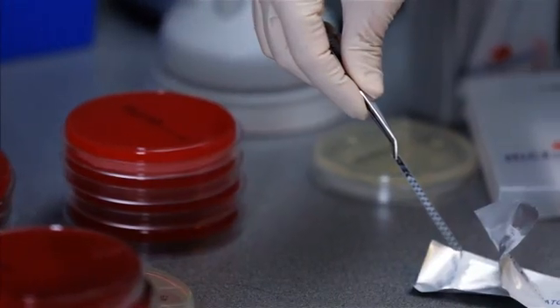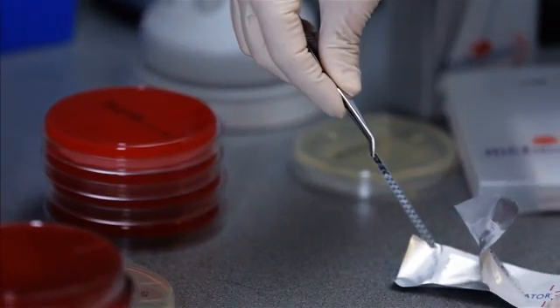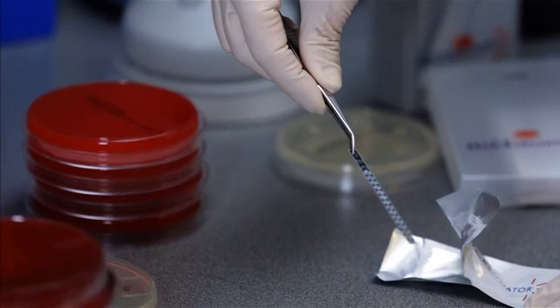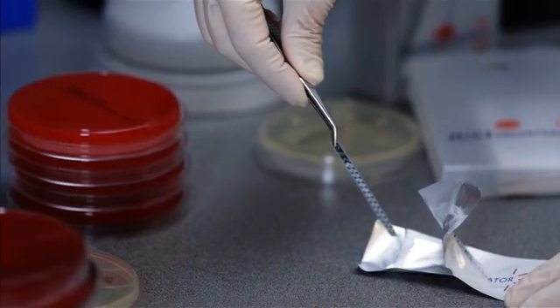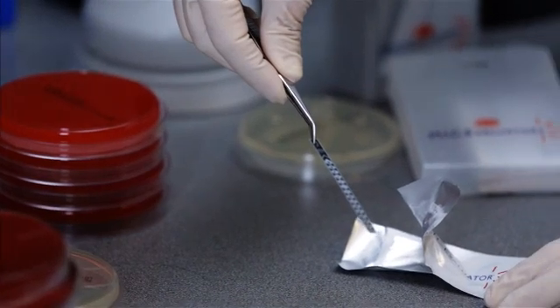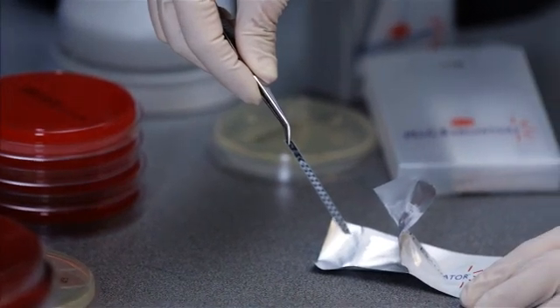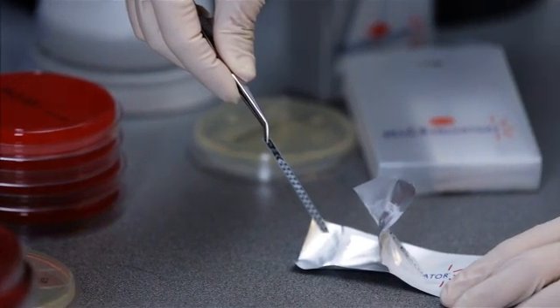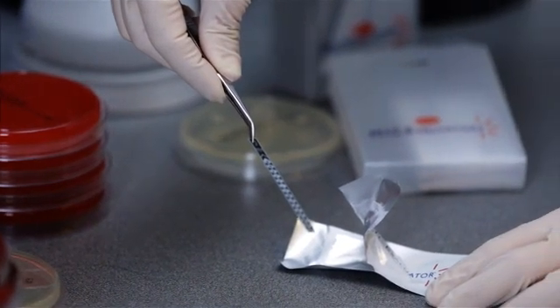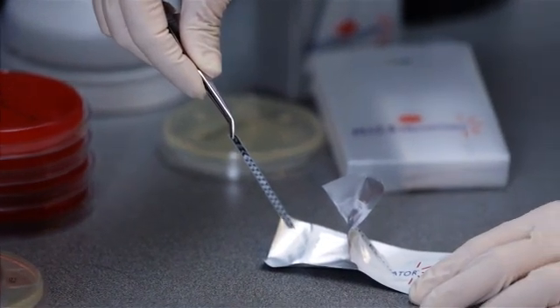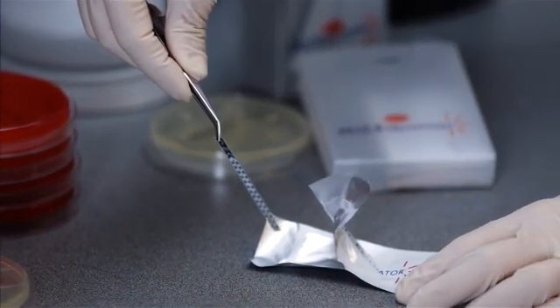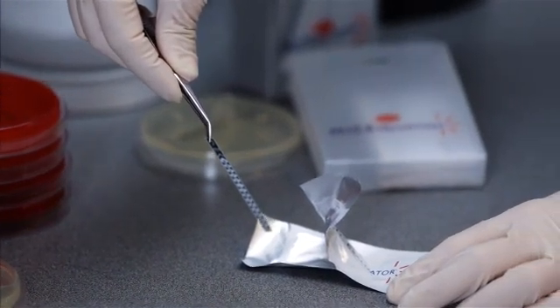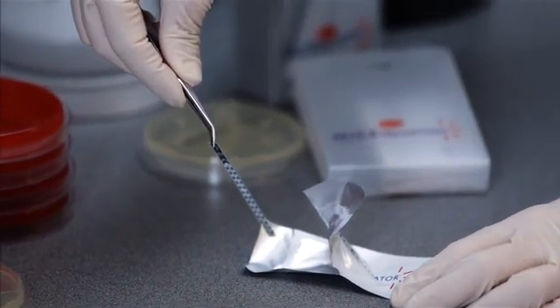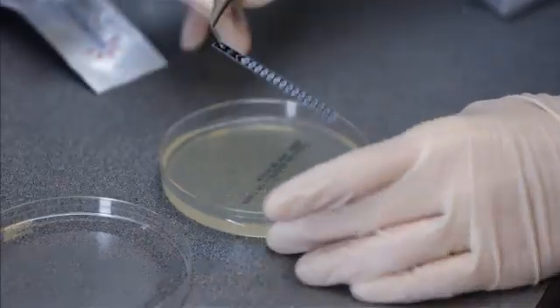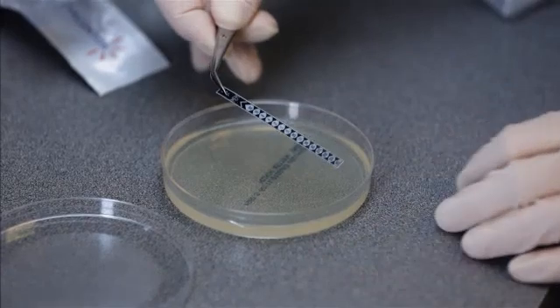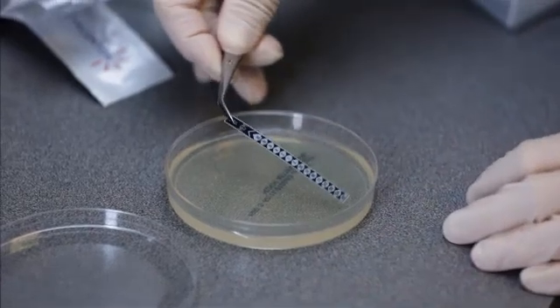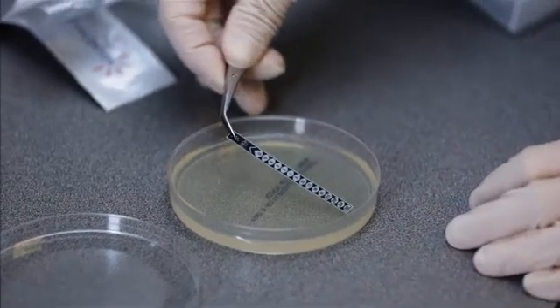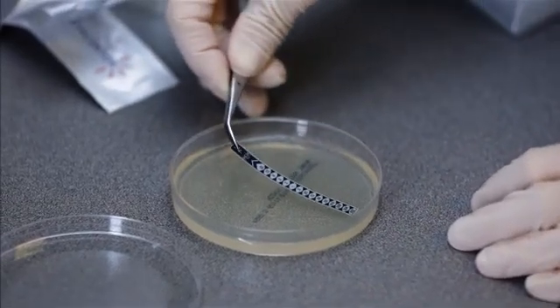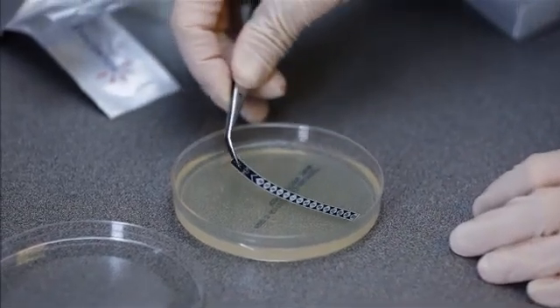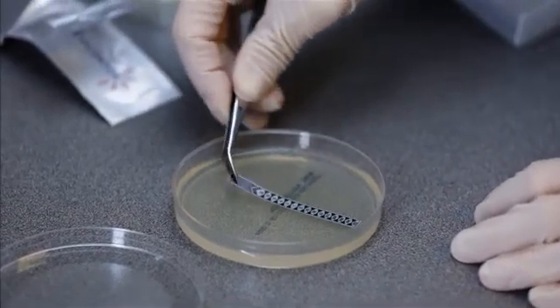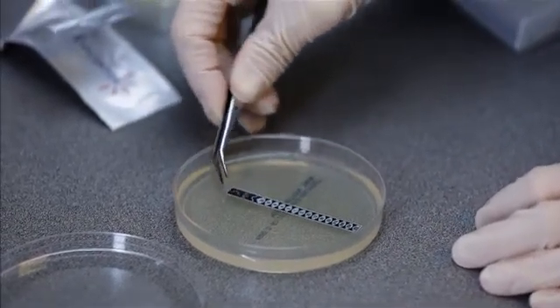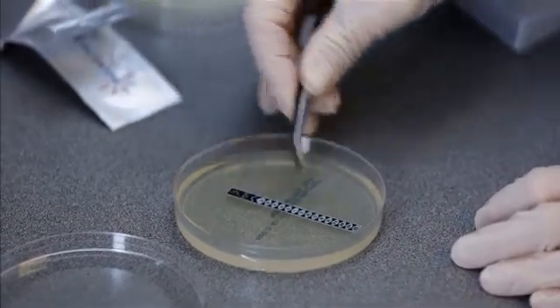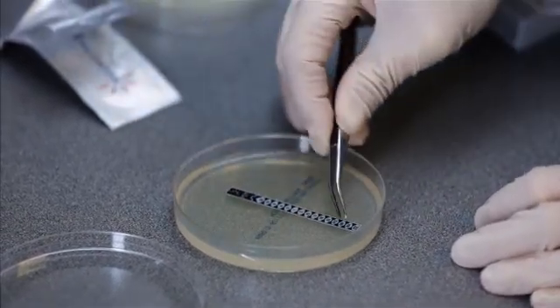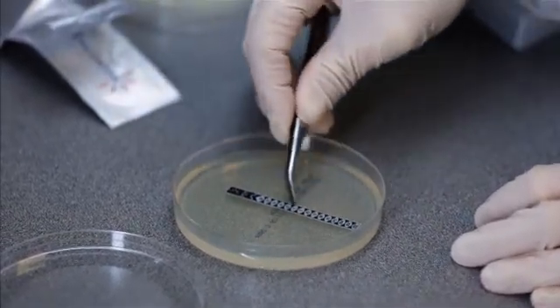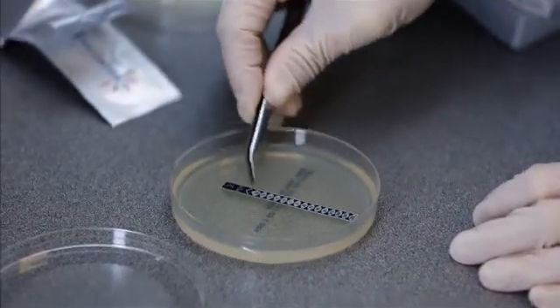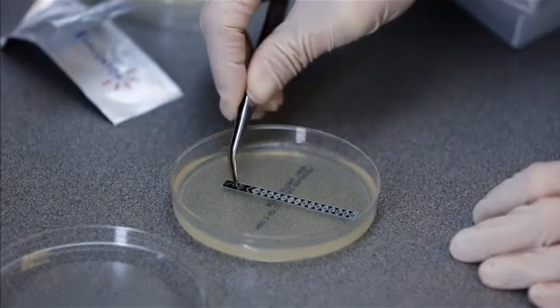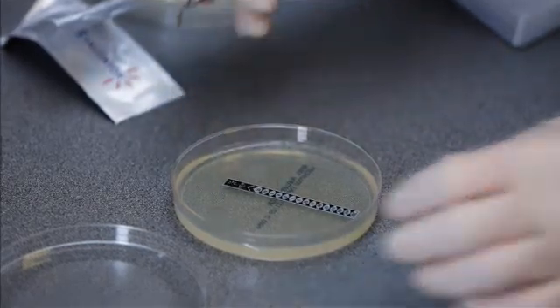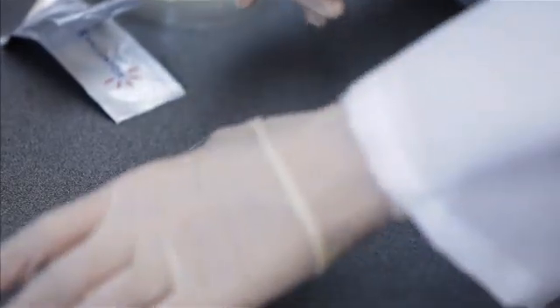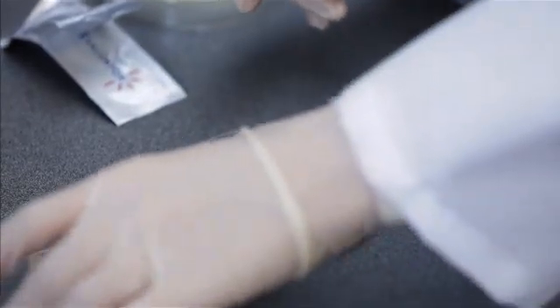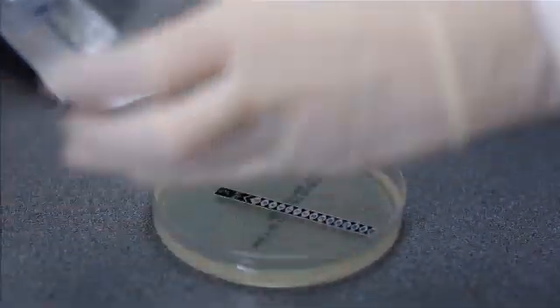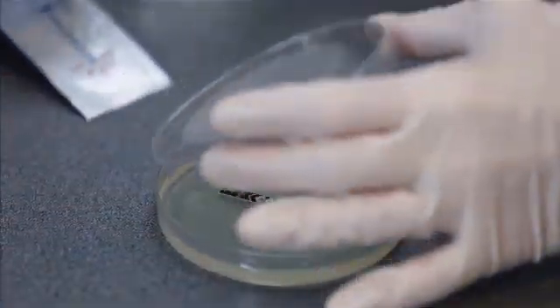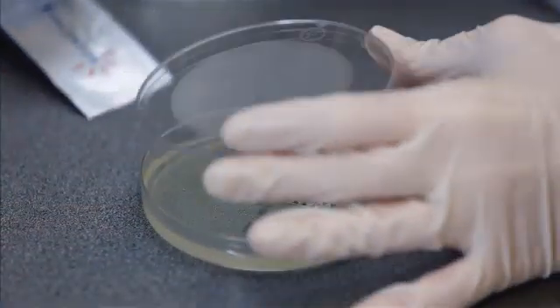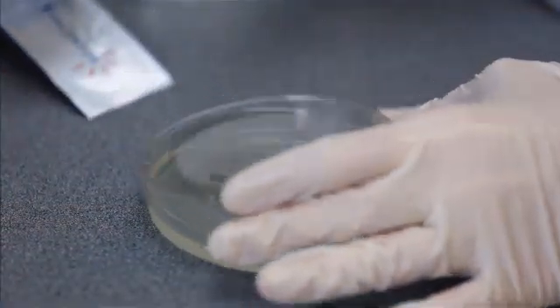Place the end of the strip with the lowest concentration of antibiotic onto the agar first. Then gently place it onto the surface by either rolling or lowering the strip, taking care not to move the strip, as antibiotic will be released into the agar immediately.